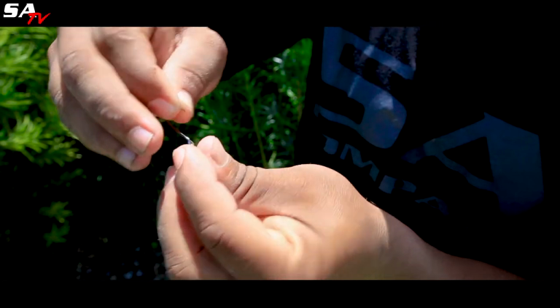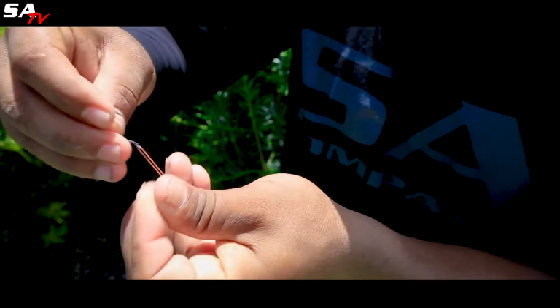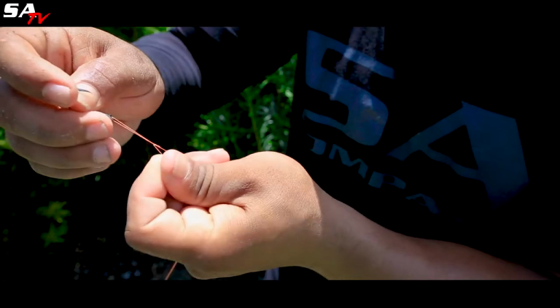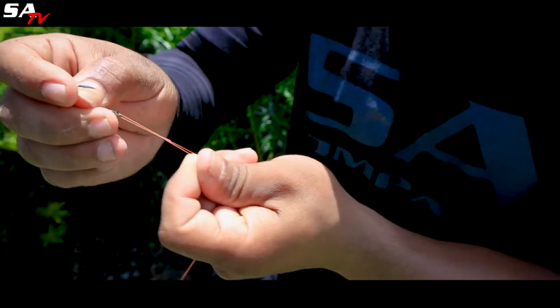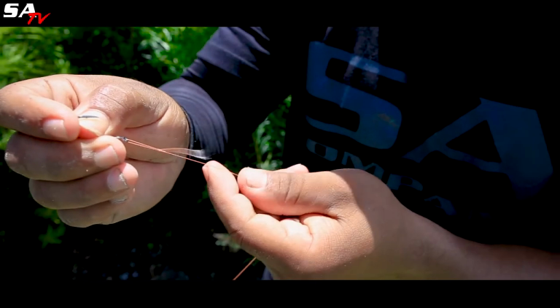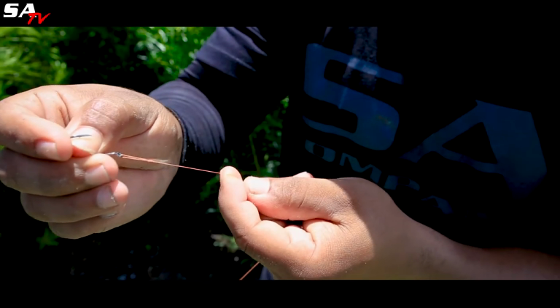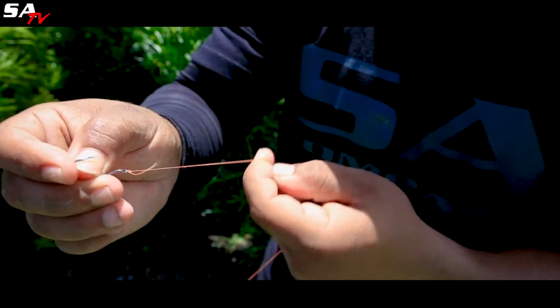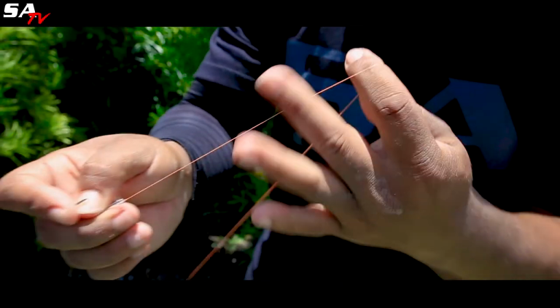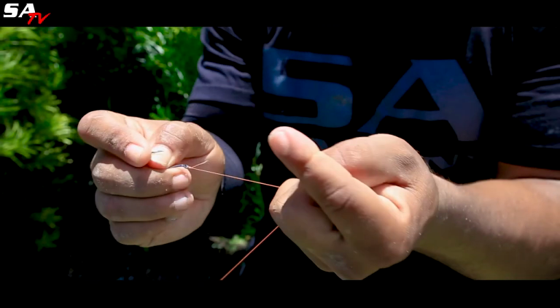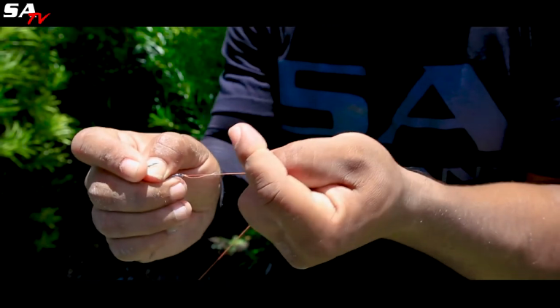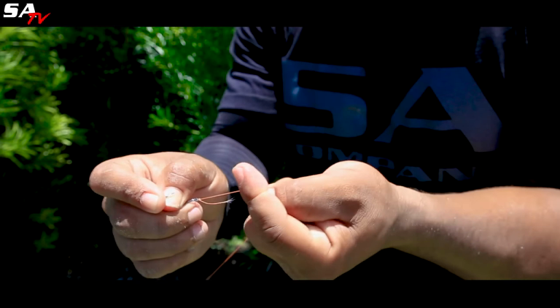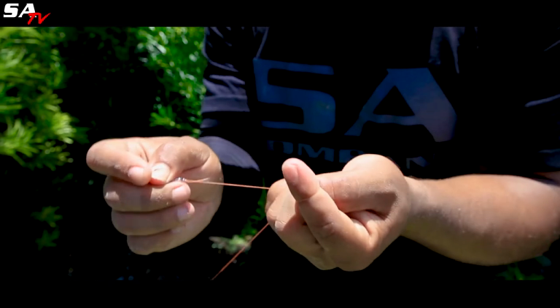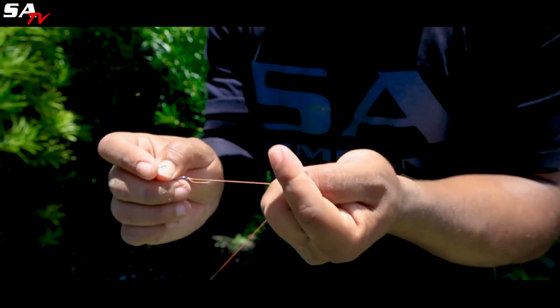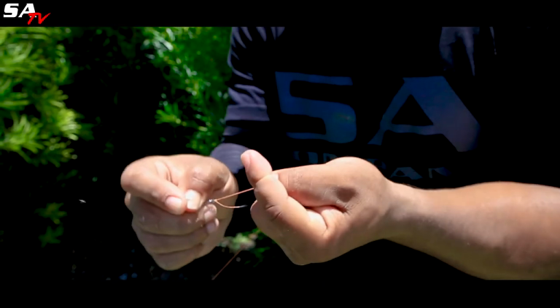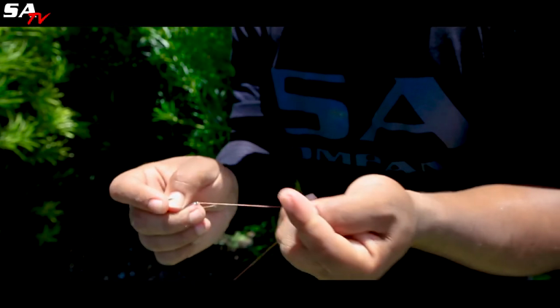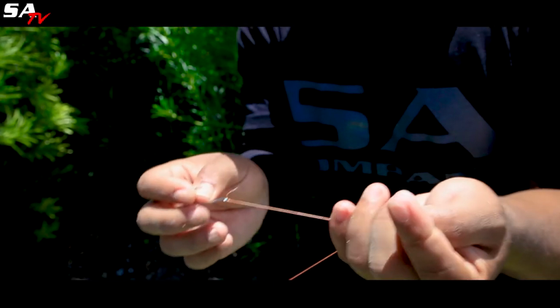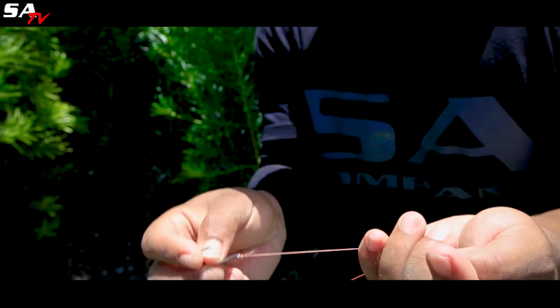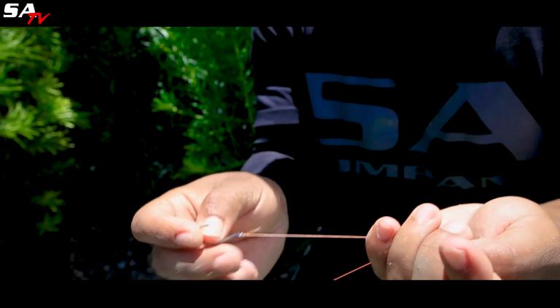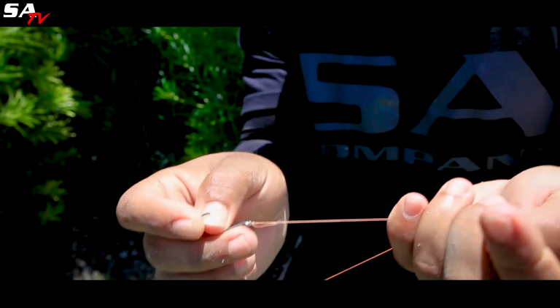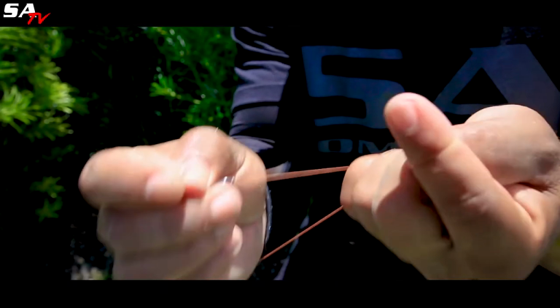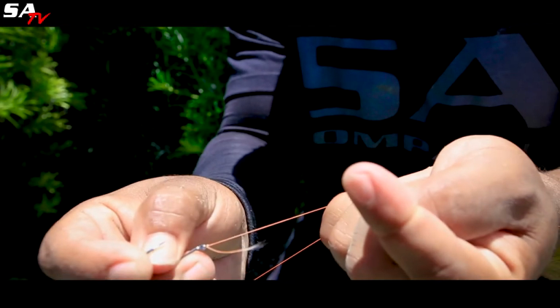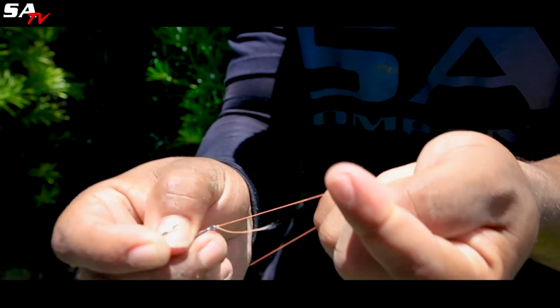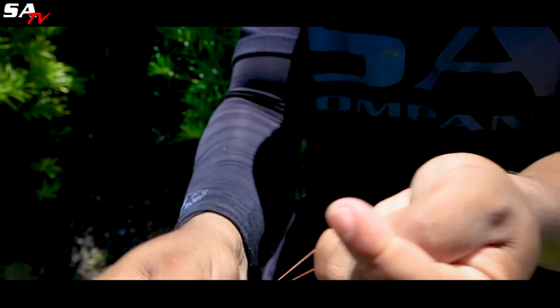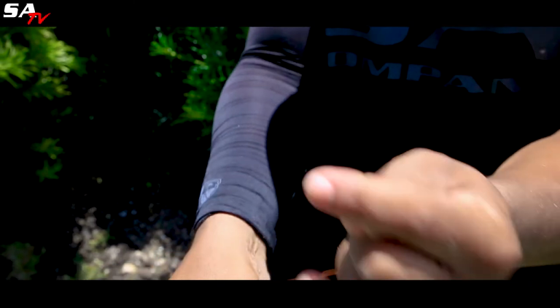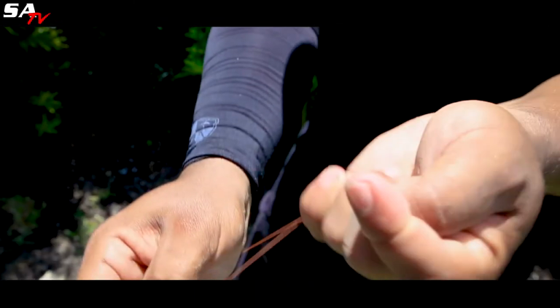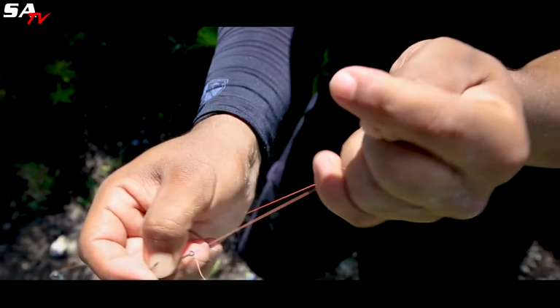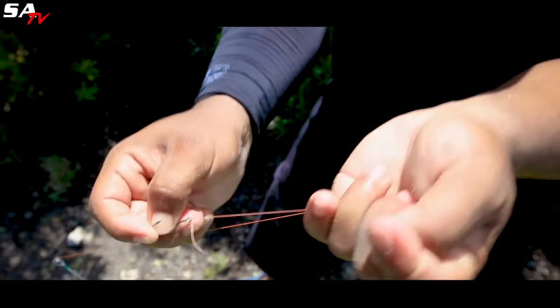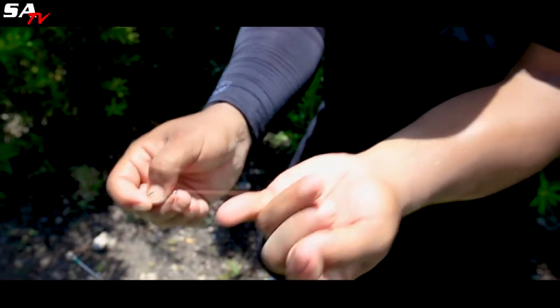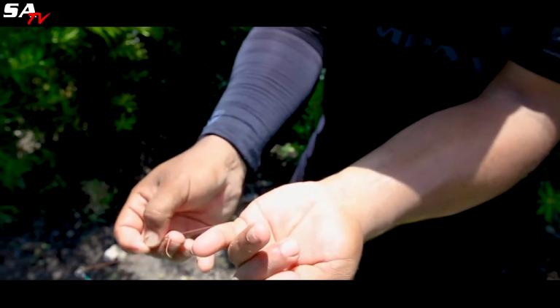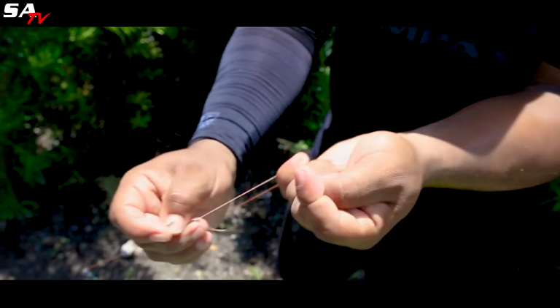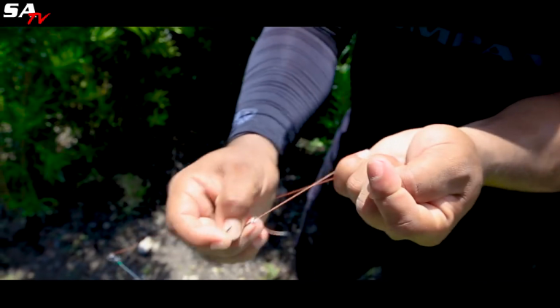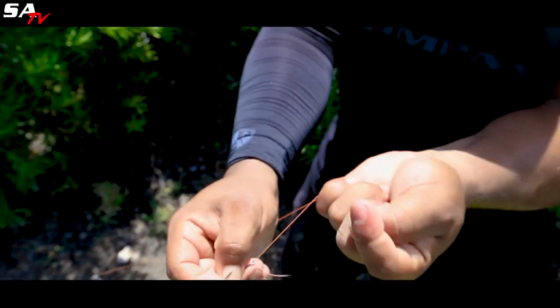When I use straight braid to hook it tends to not slip. I caught my personal best tarpon, which was 180 pounds, on the same knot. I'll hurt my hand before this breaks.